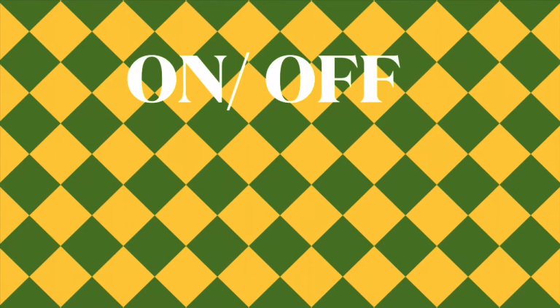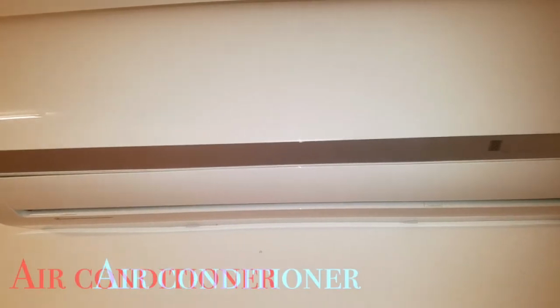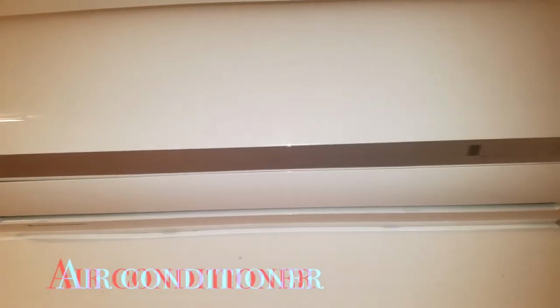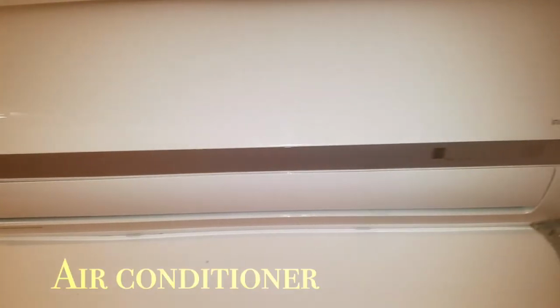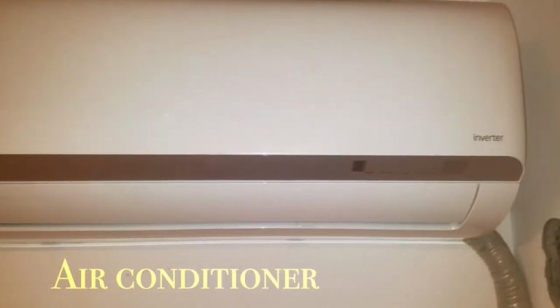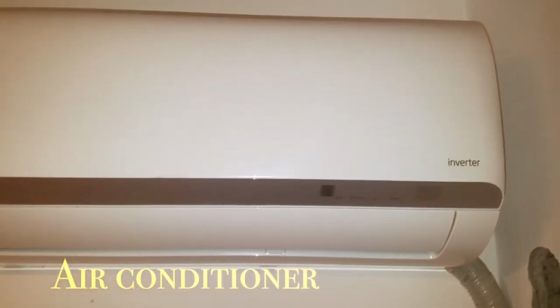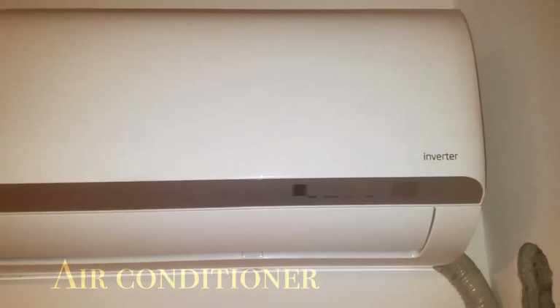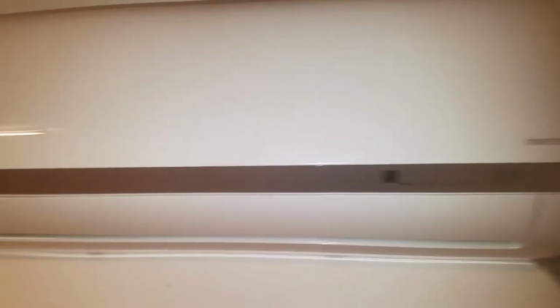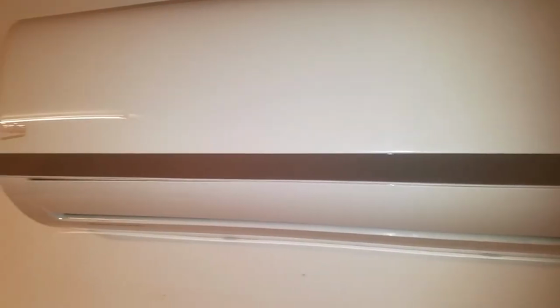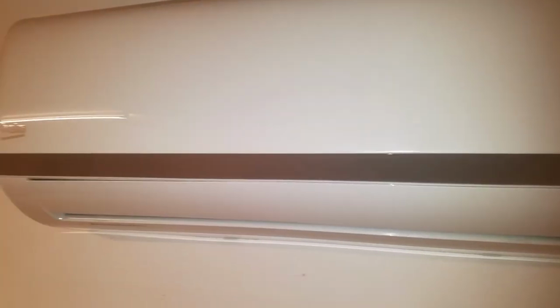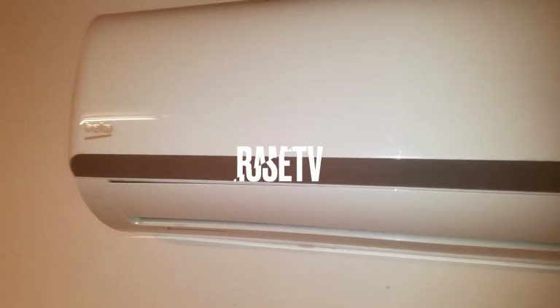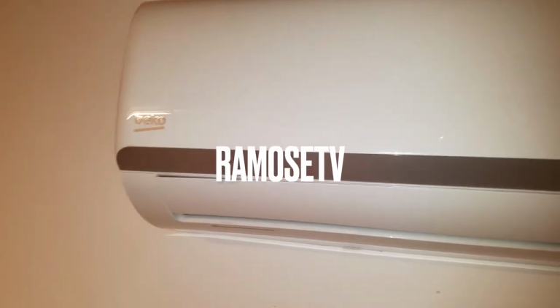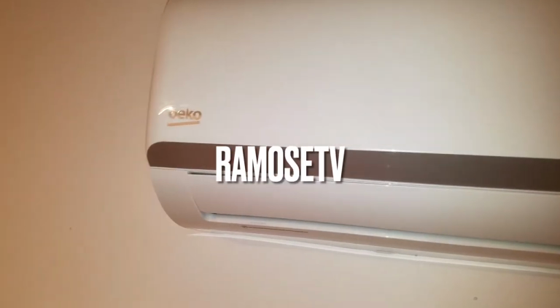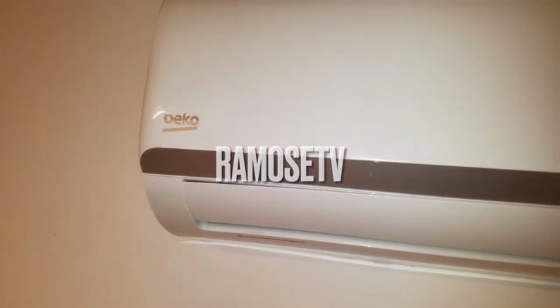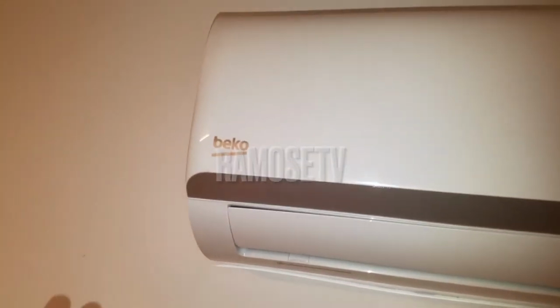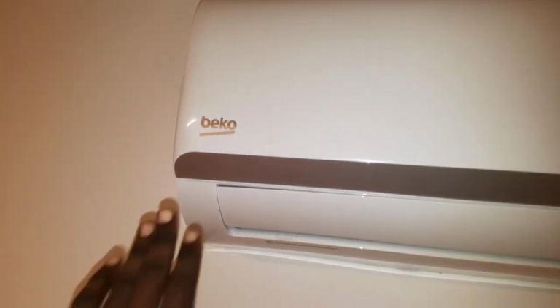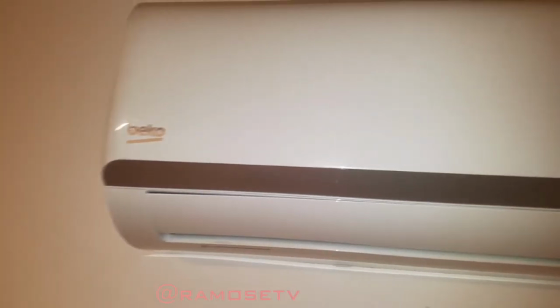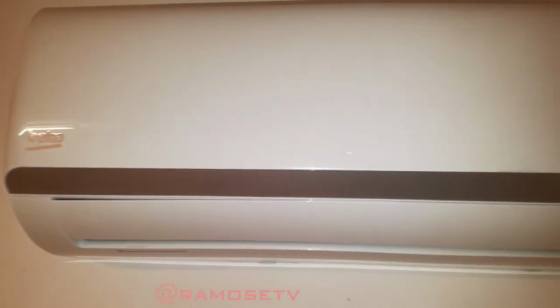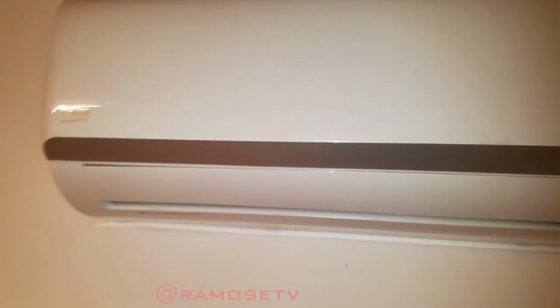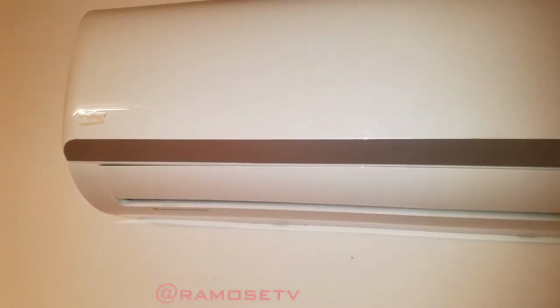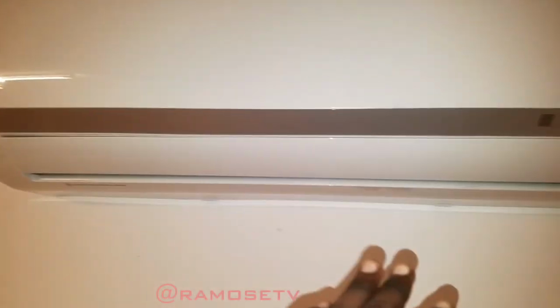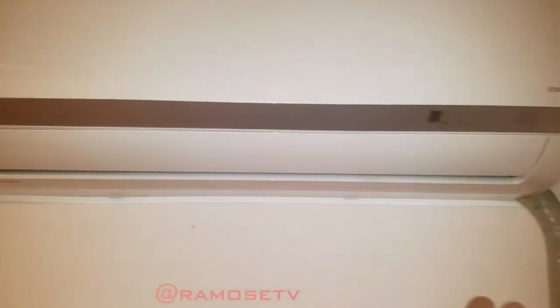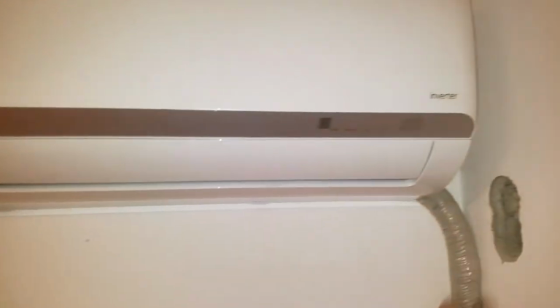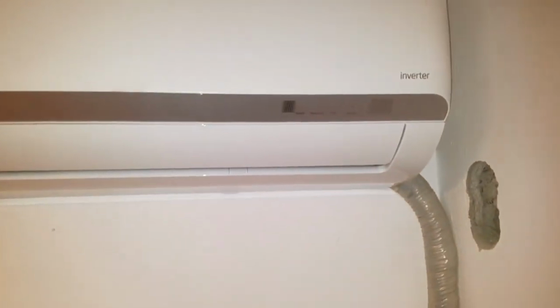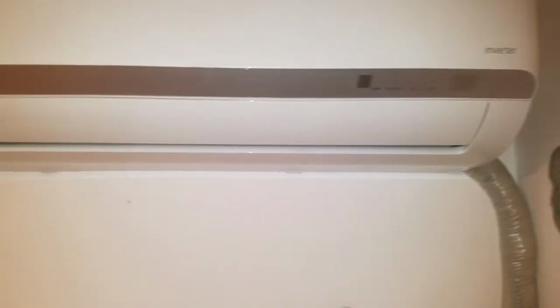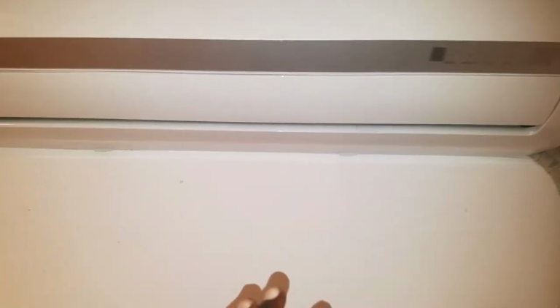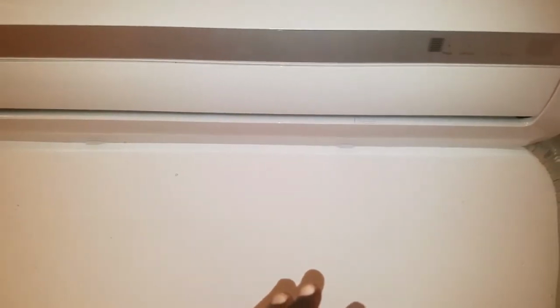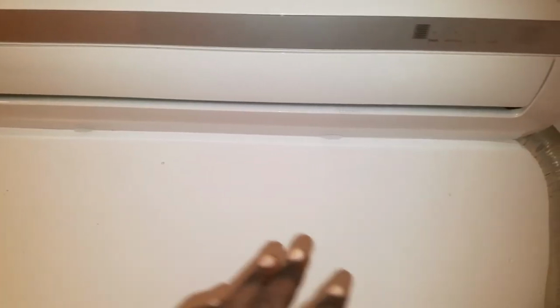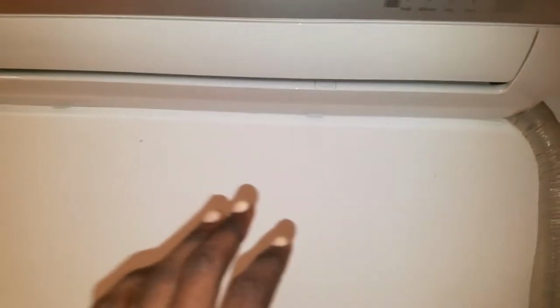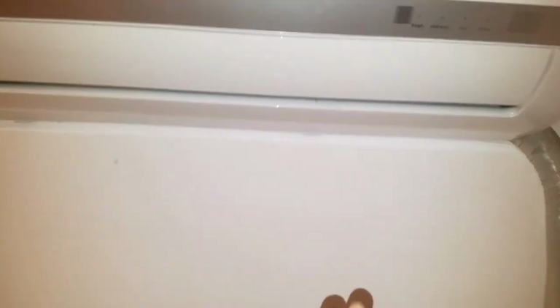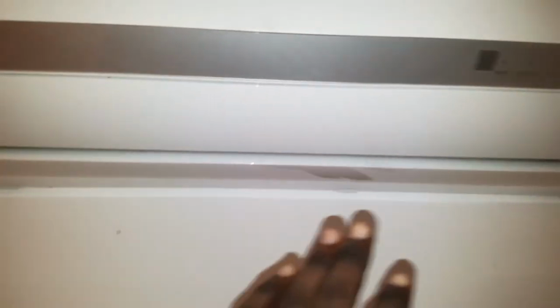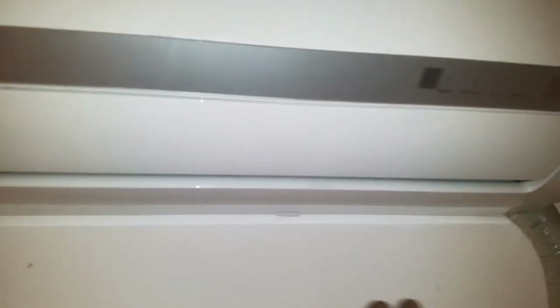Hello guys, welcome back to the channel. Today we're gonna be learning how to turn on the Beko air conditioner without the remote control. So the first thing you're gonna do — as you can see it has options for locations.